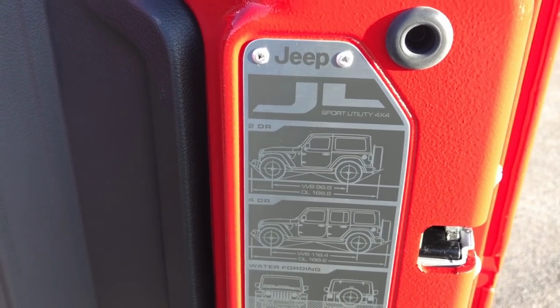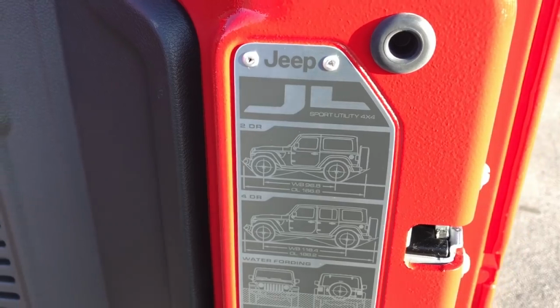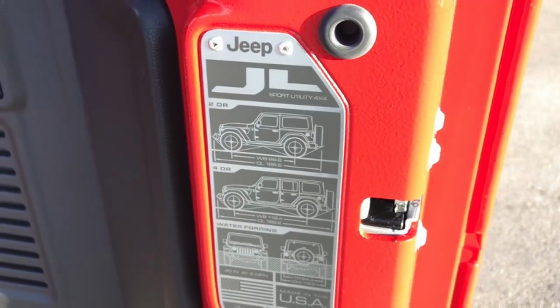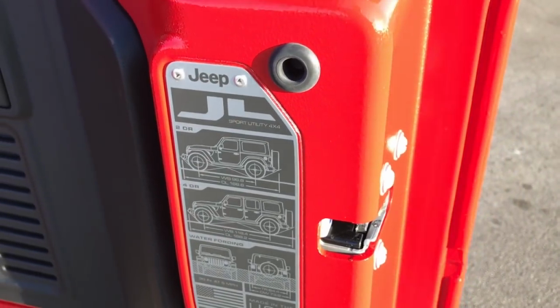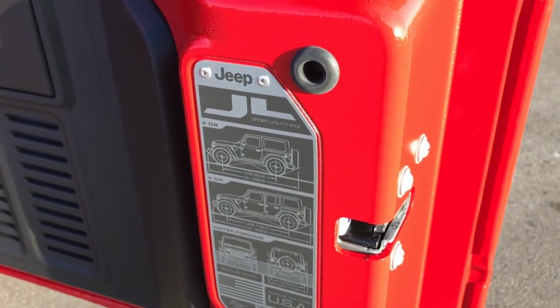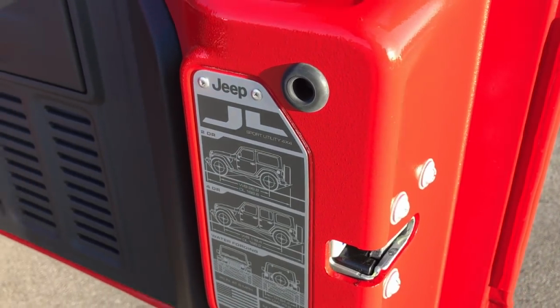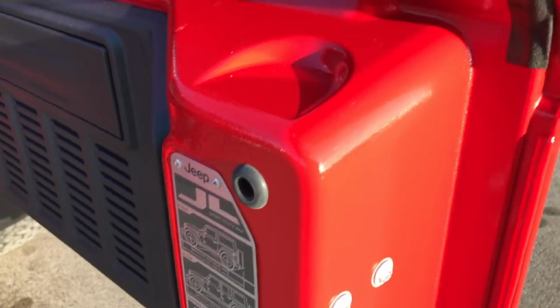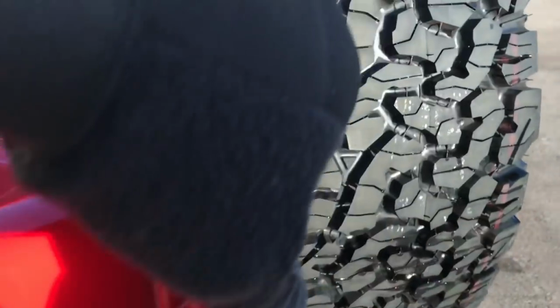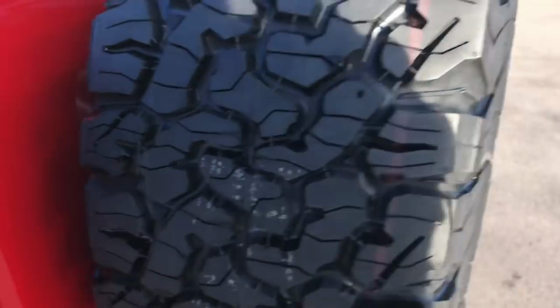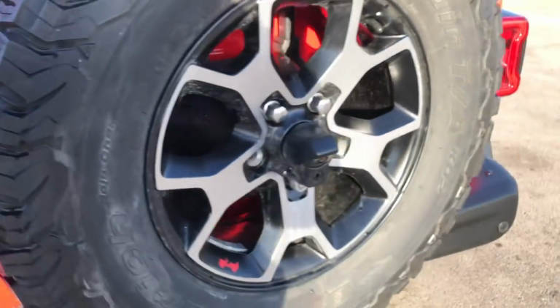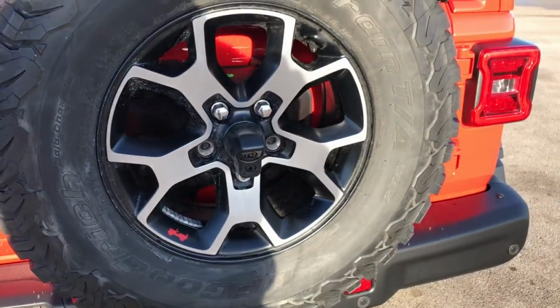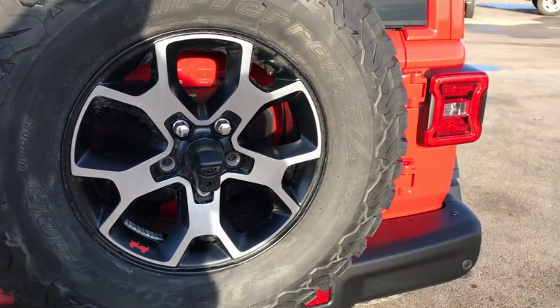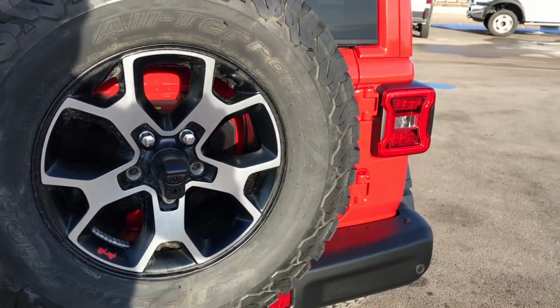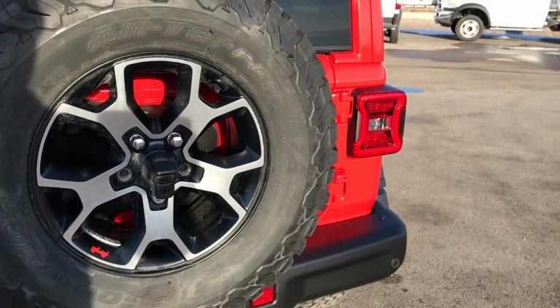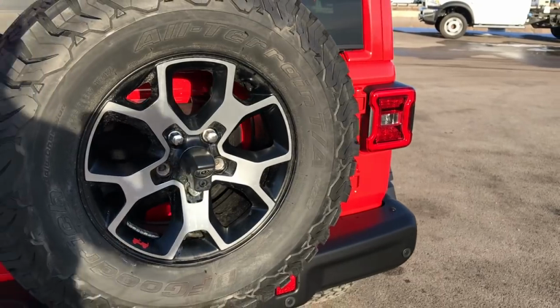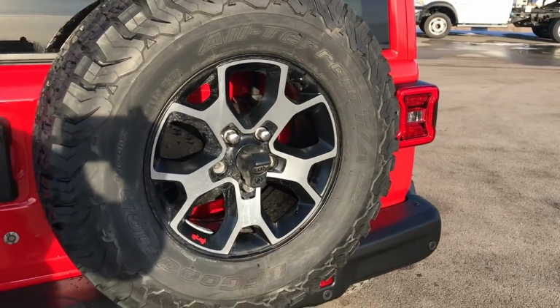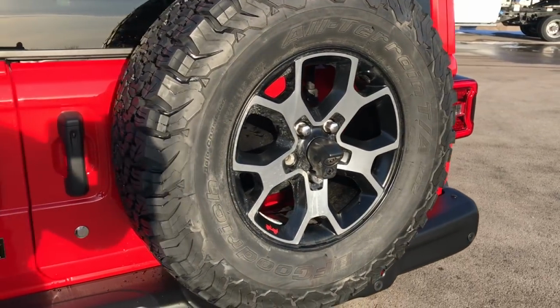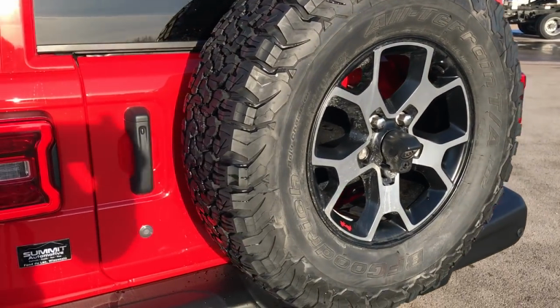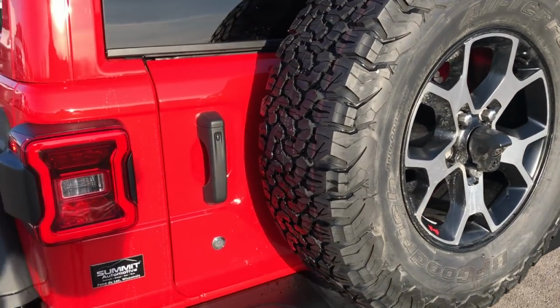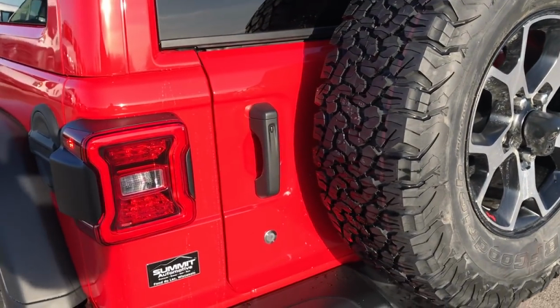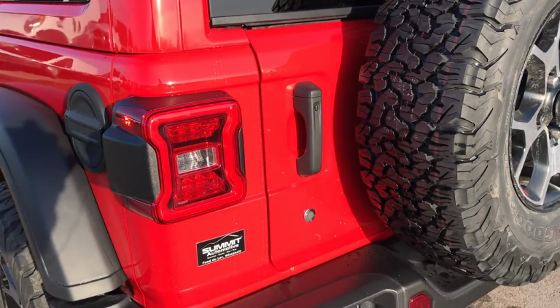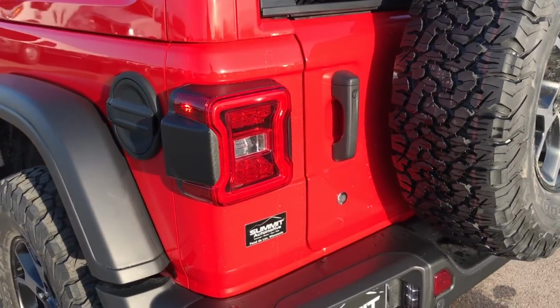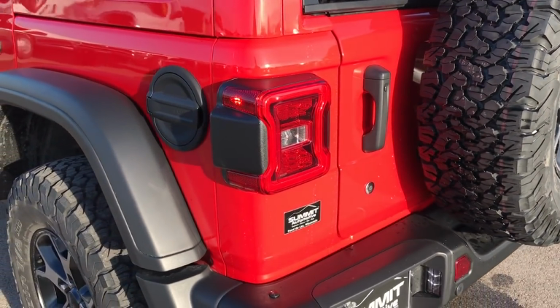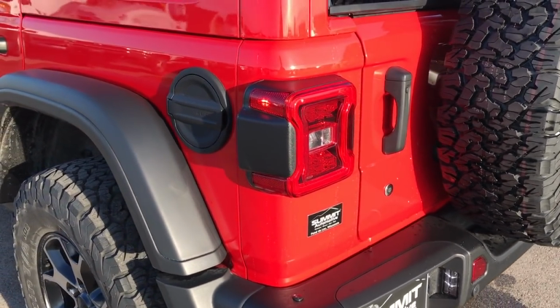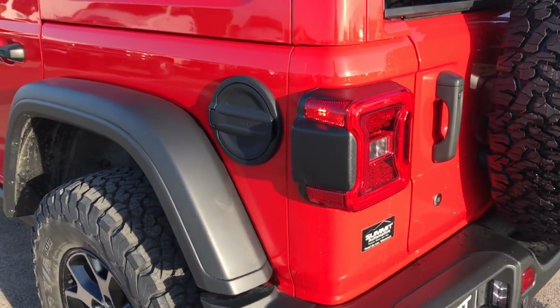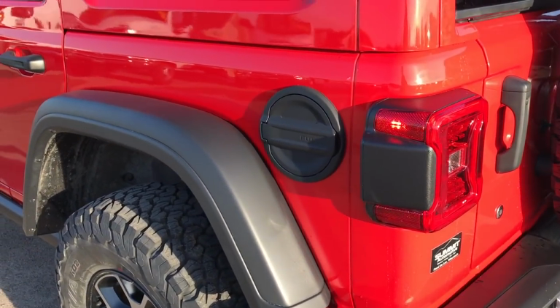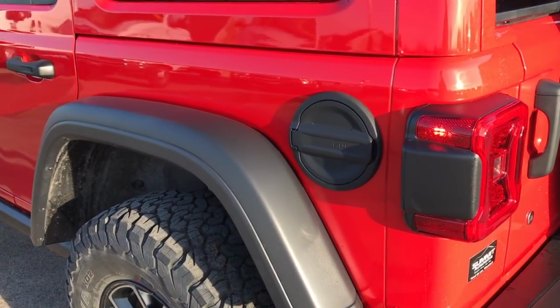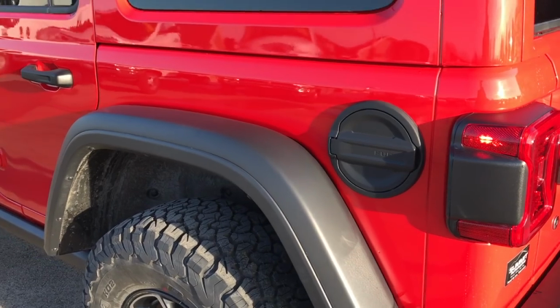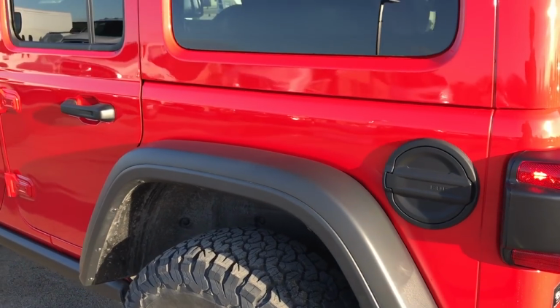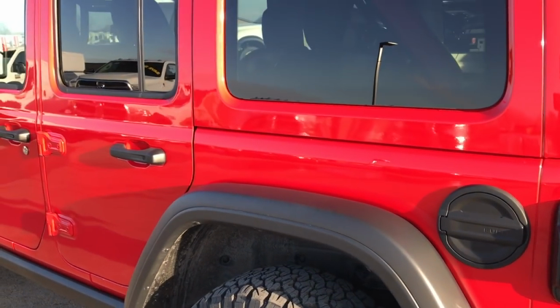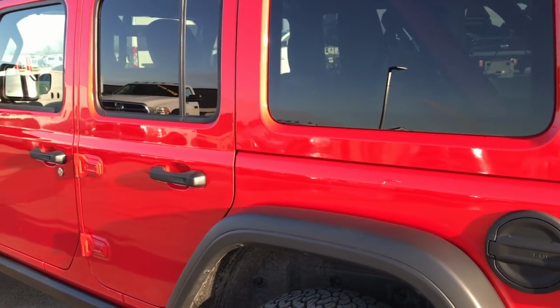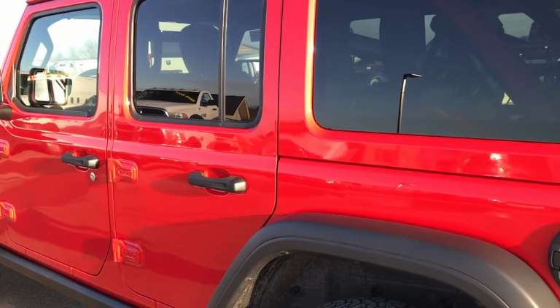So you can see this one's got 118.4 wheelbase and 188.2 overall length. Let's go around to this side of the vehicle.